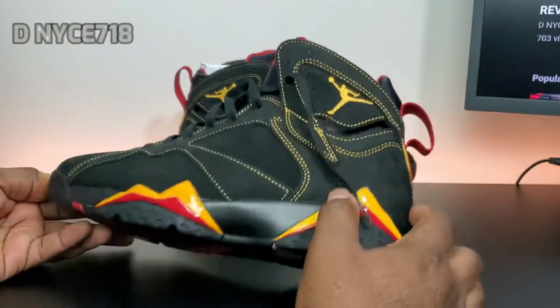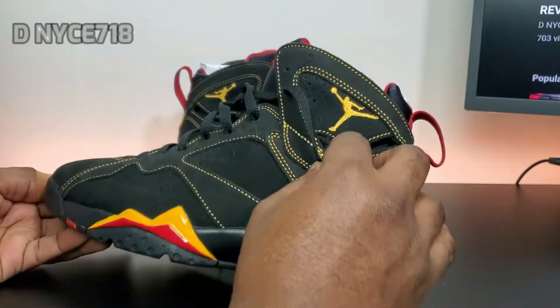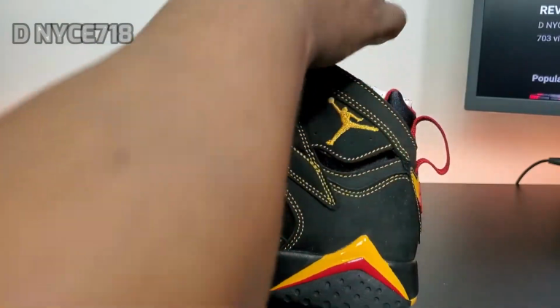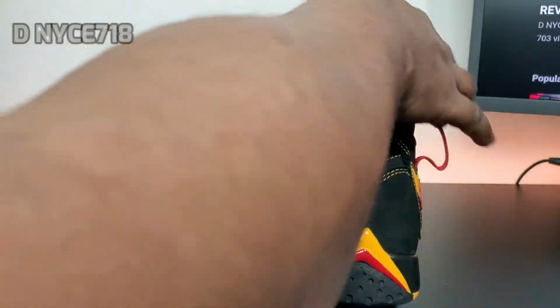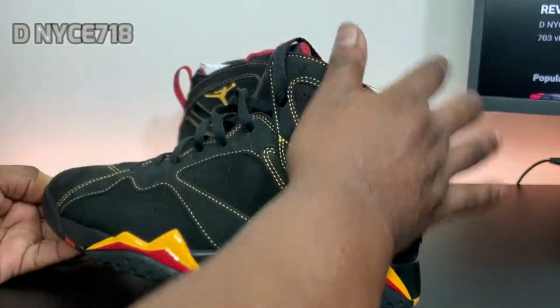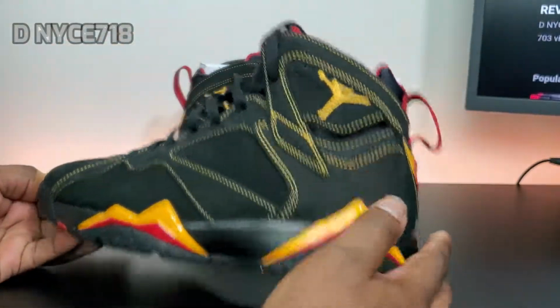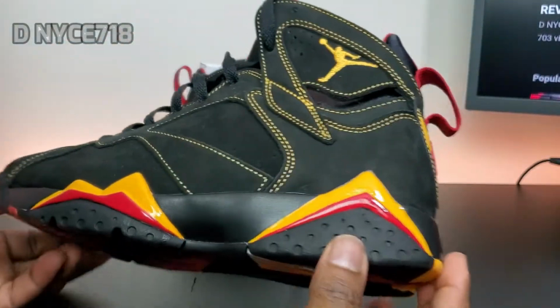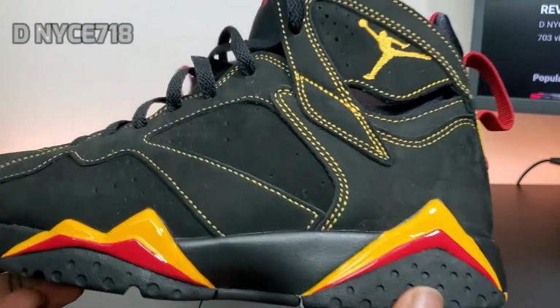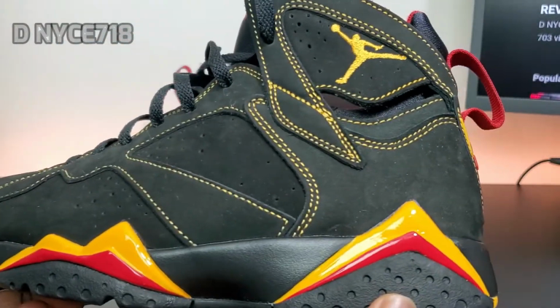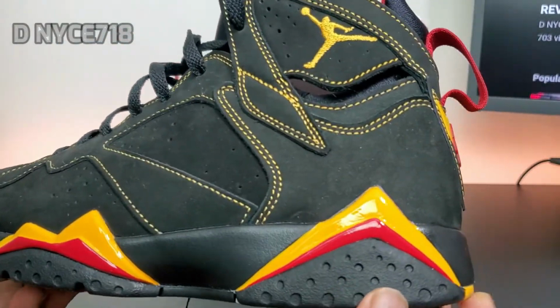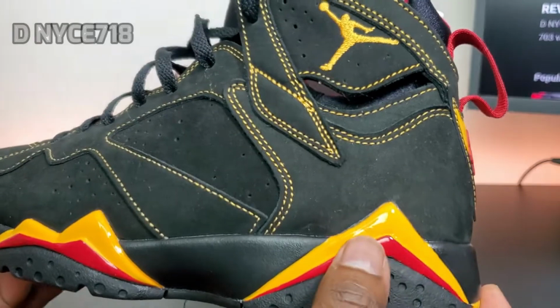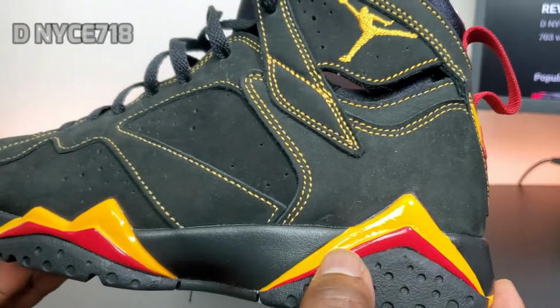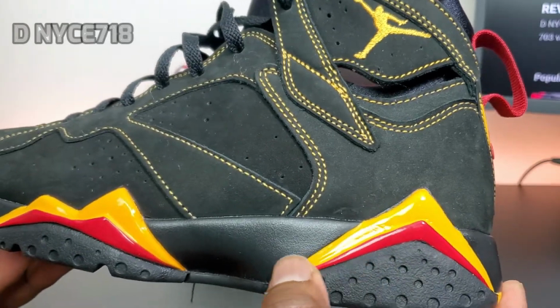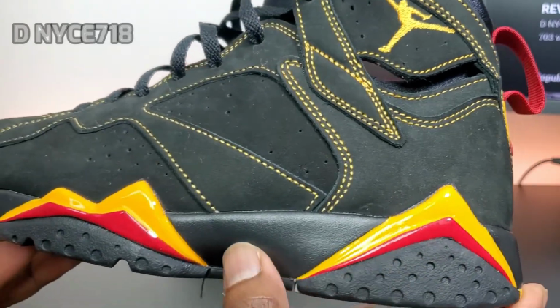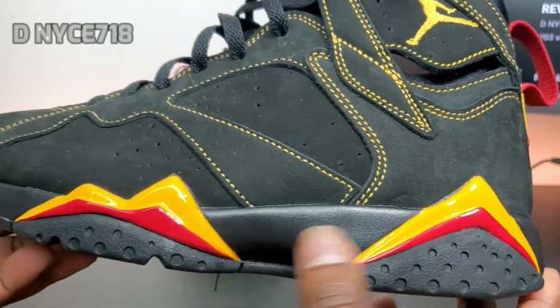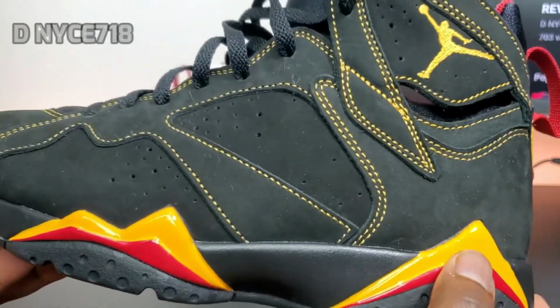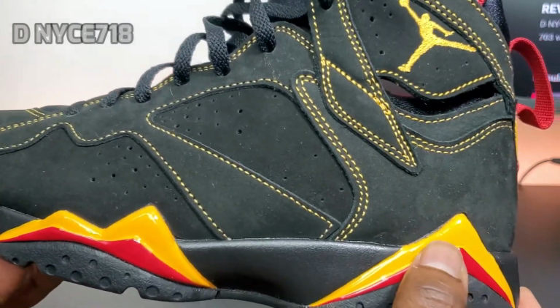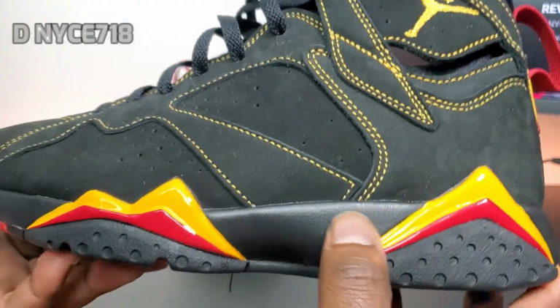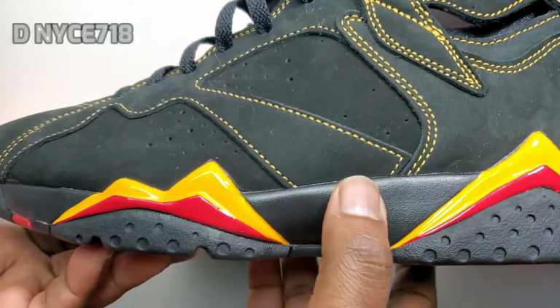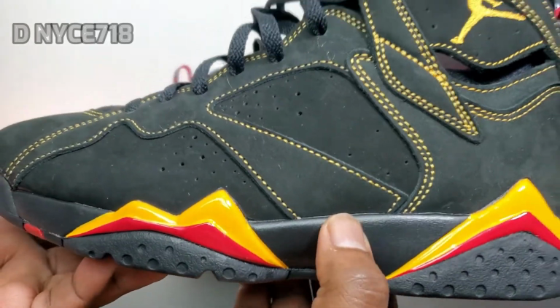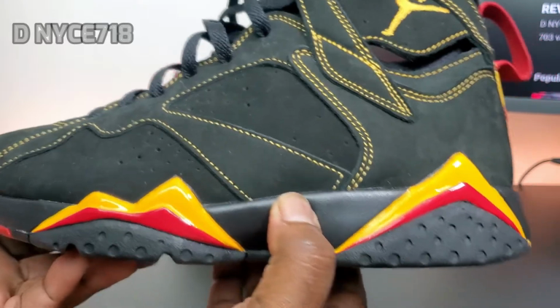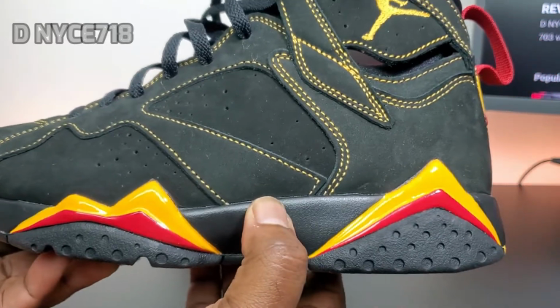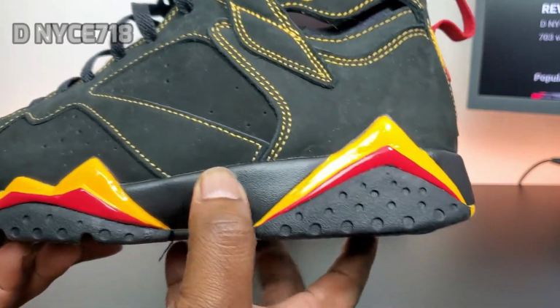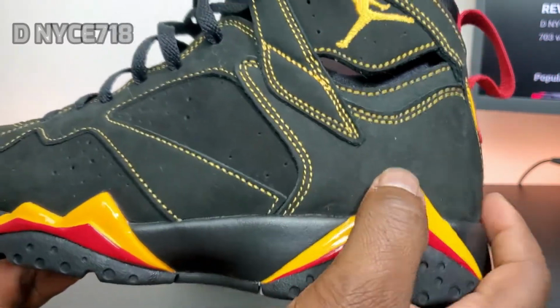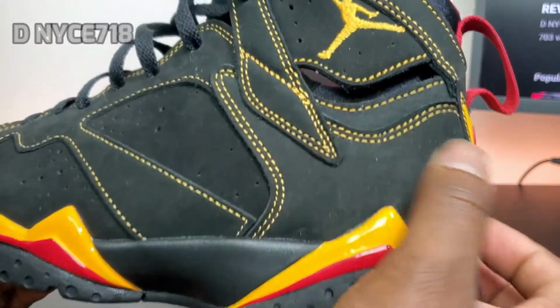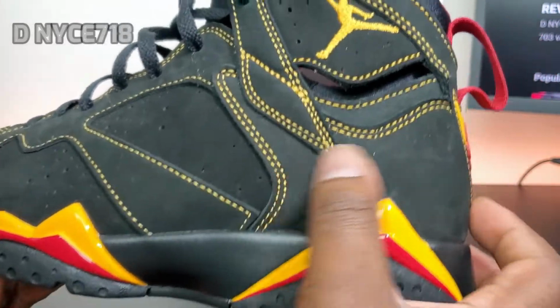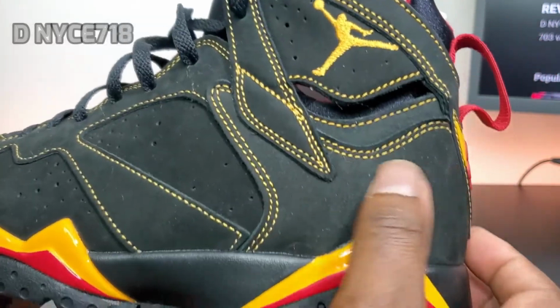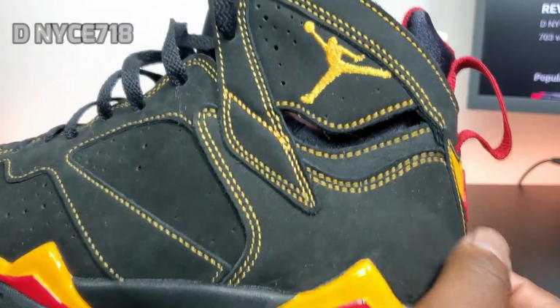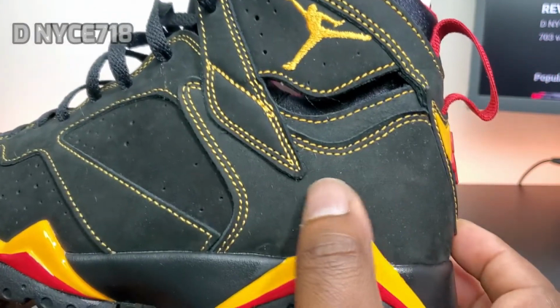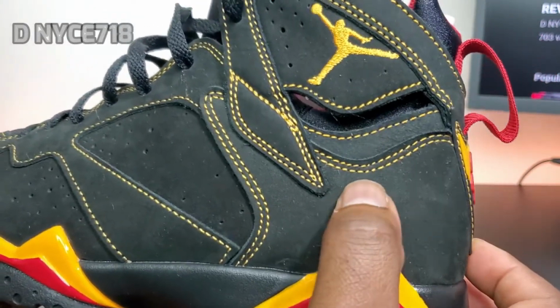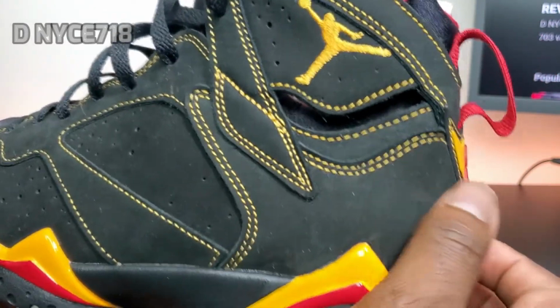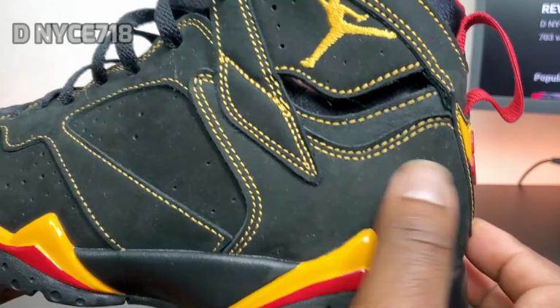Then you have the nubuck. On the midsole you have yellow and red on the mountain peaks, and a black midsole. The nubuck does color shift.